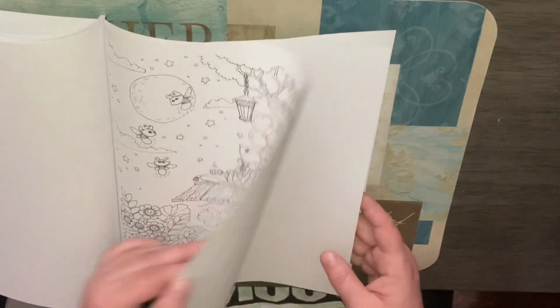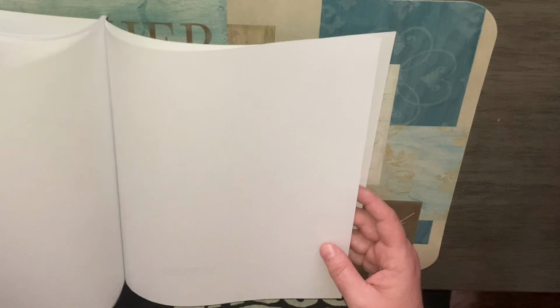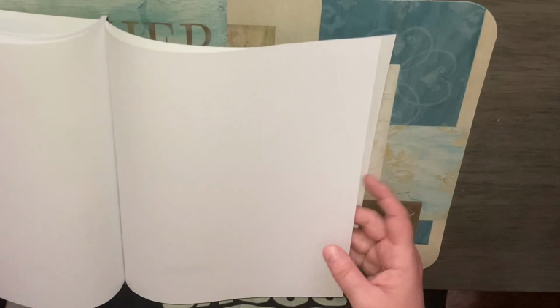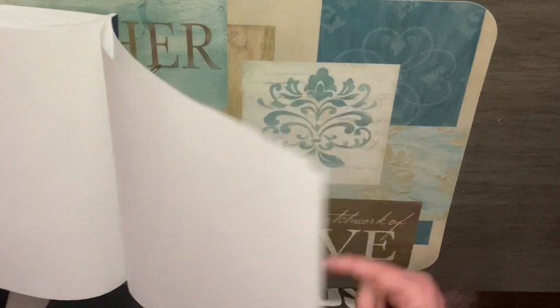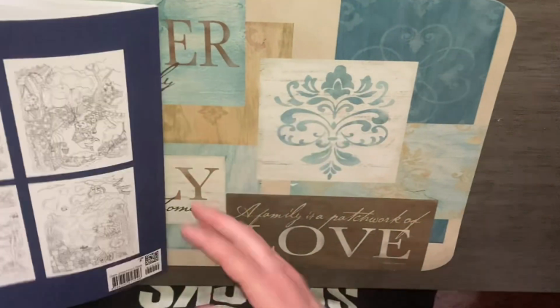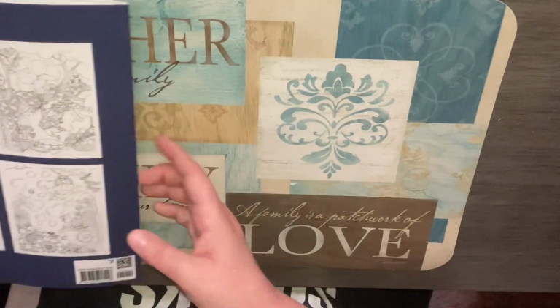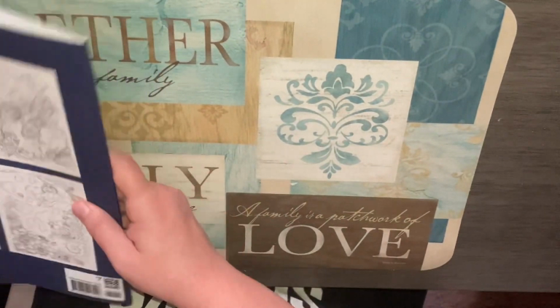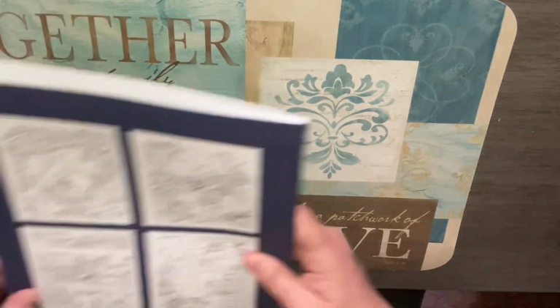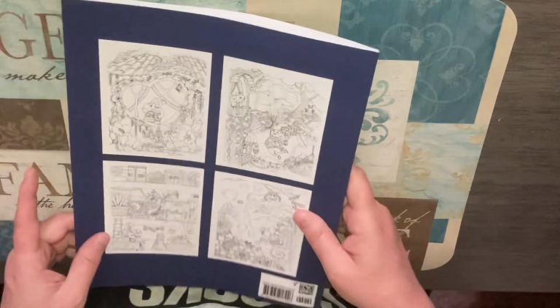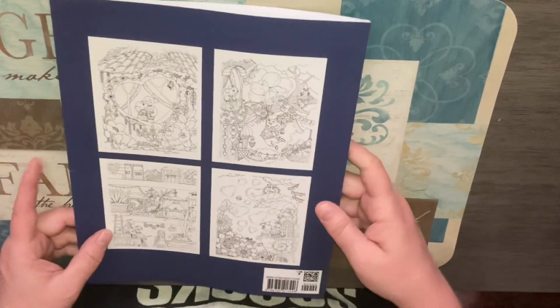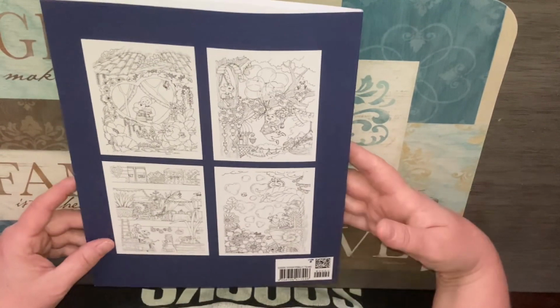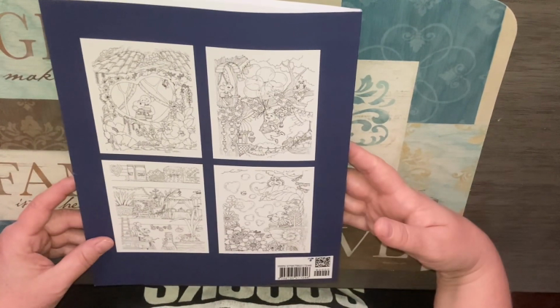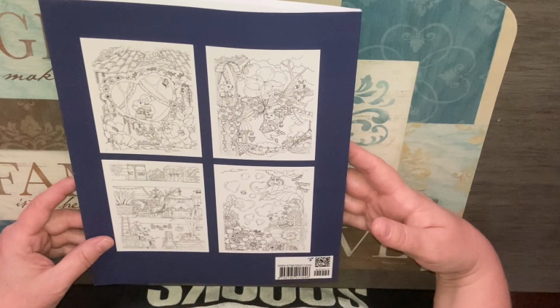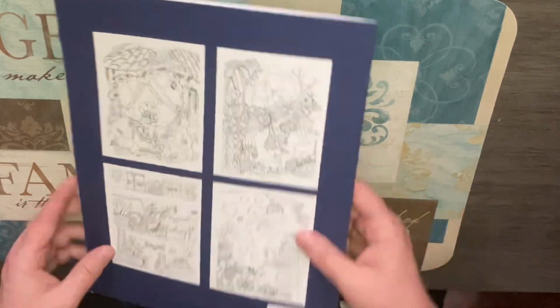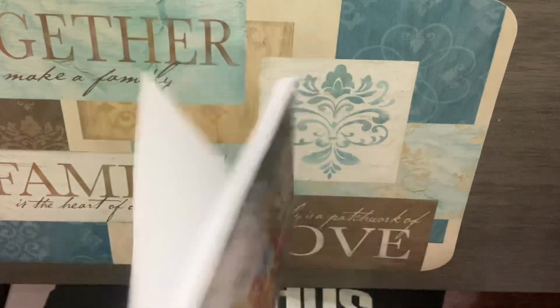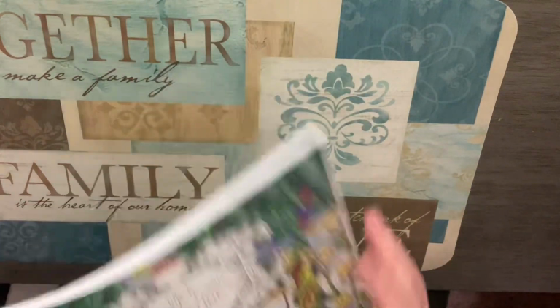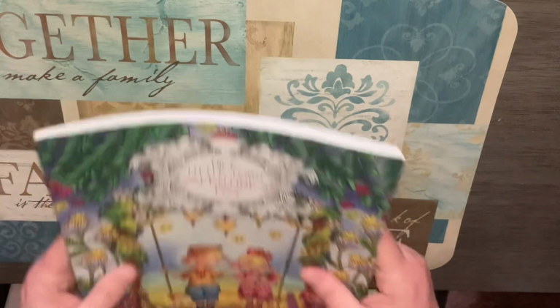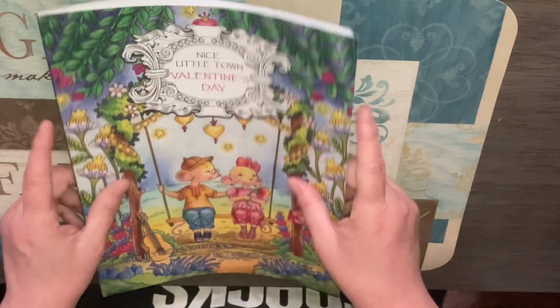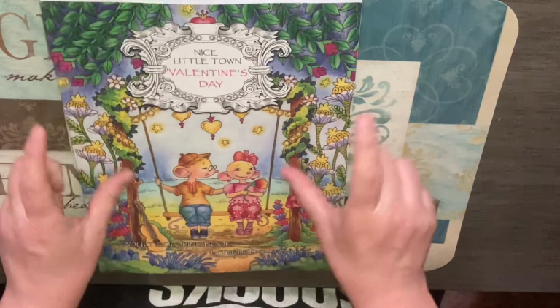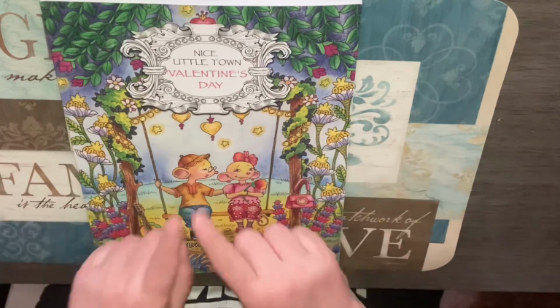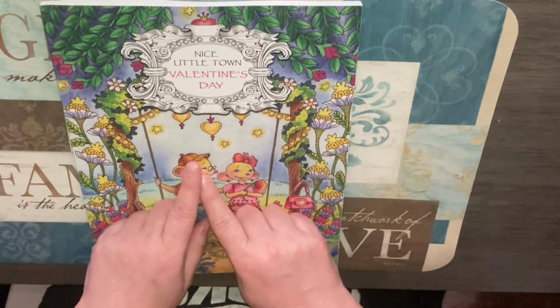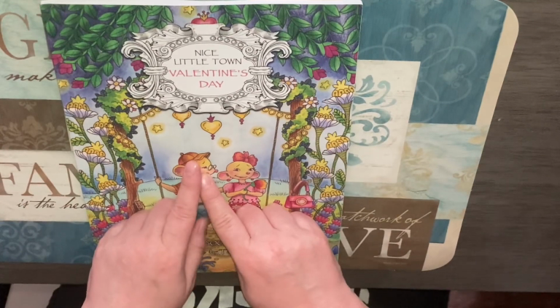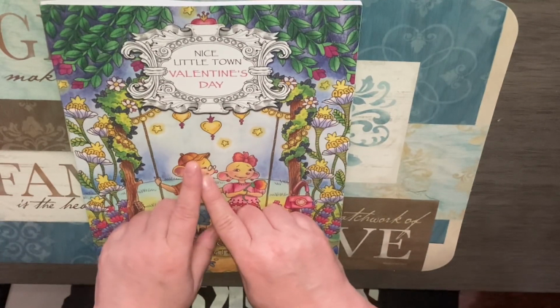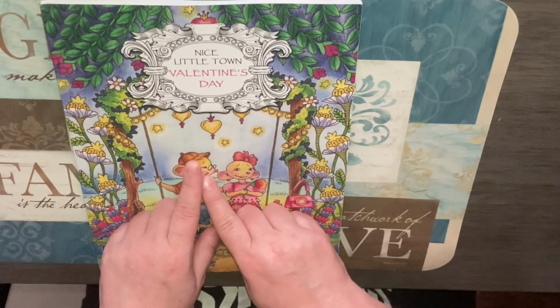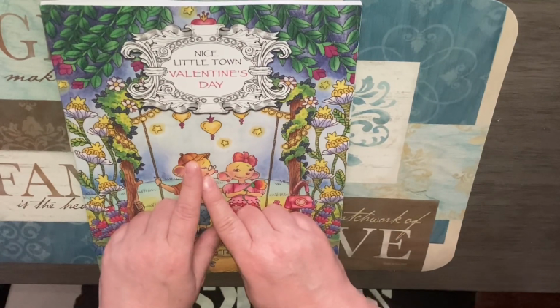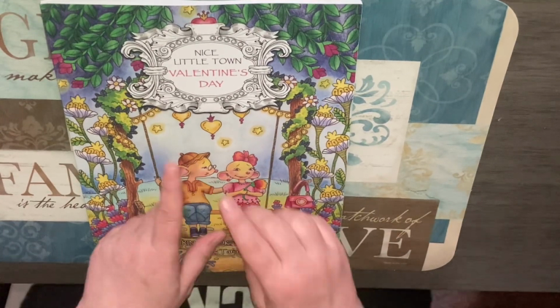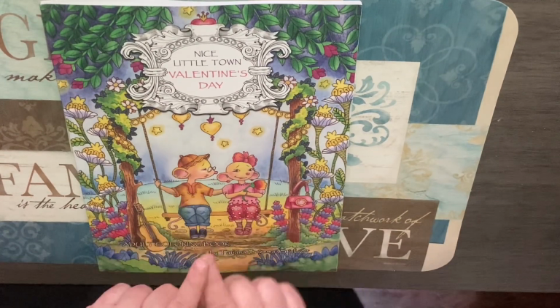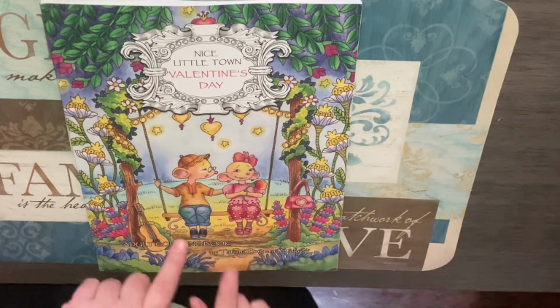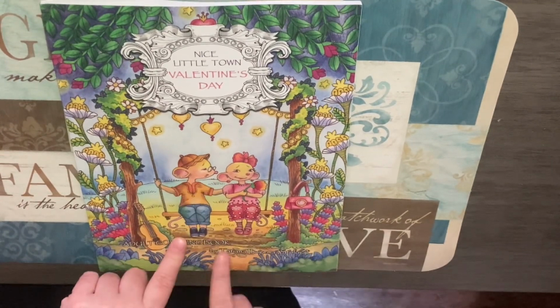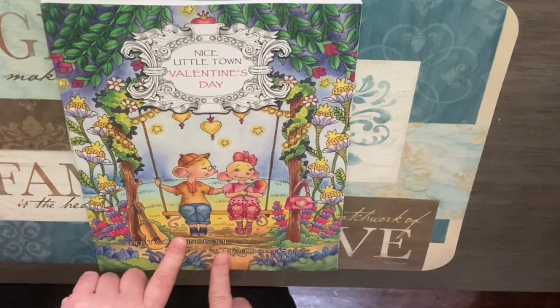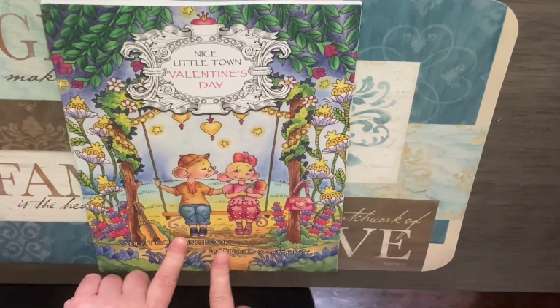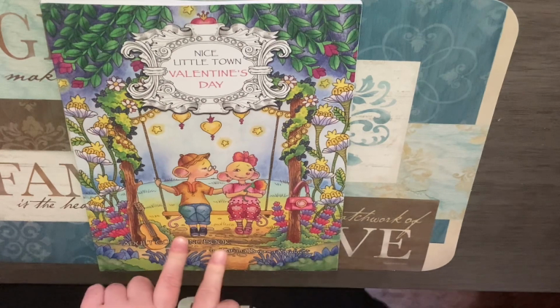And that is the end of this one. There's what the back cover looks like. I hope you guys like this book and hope somebody will go get it and we can do a buddy color.